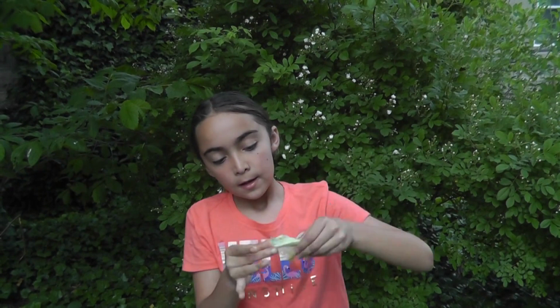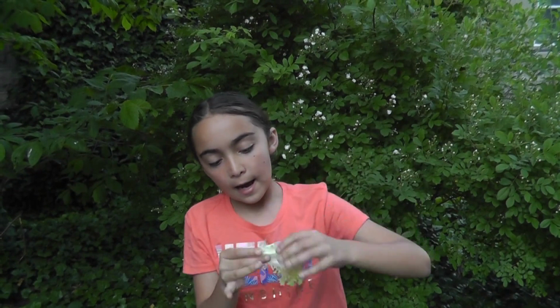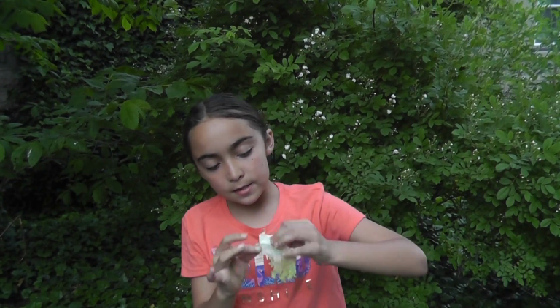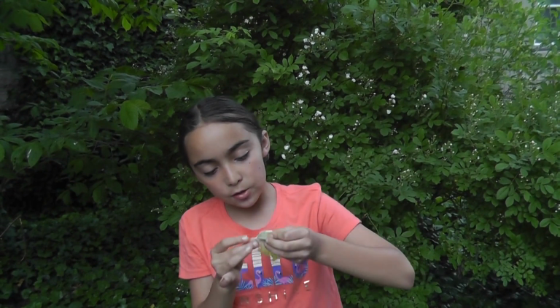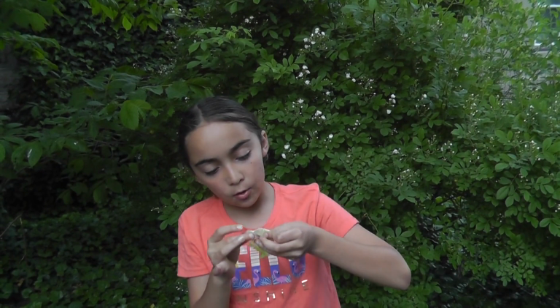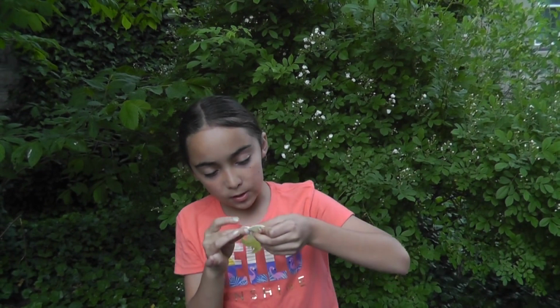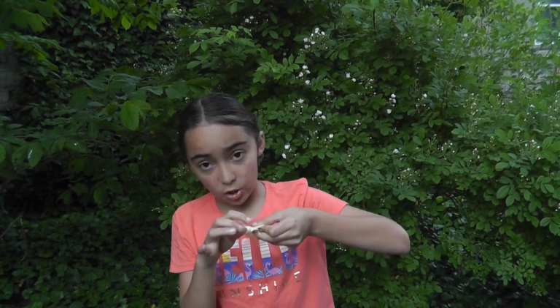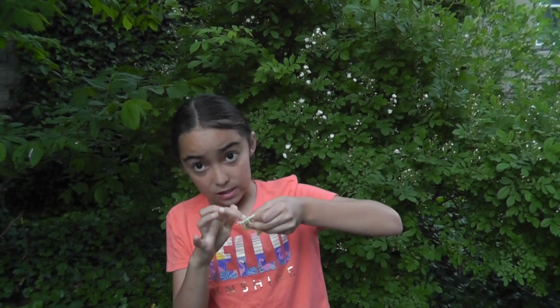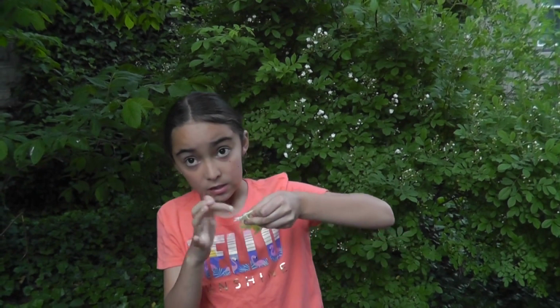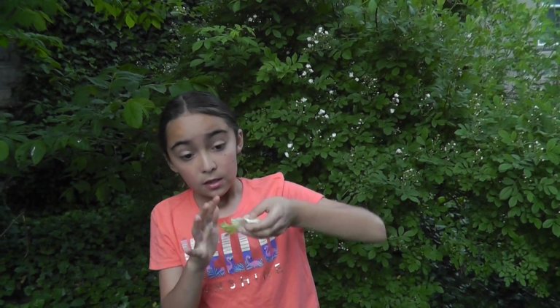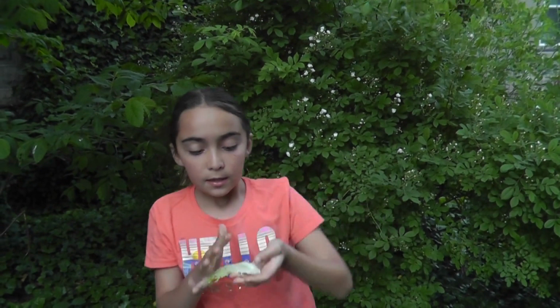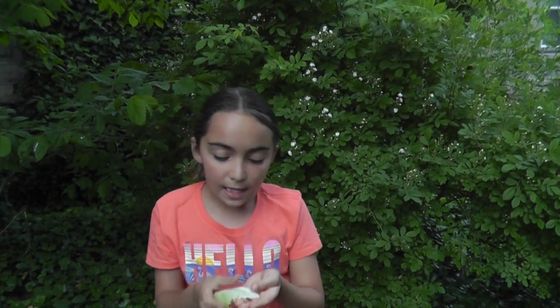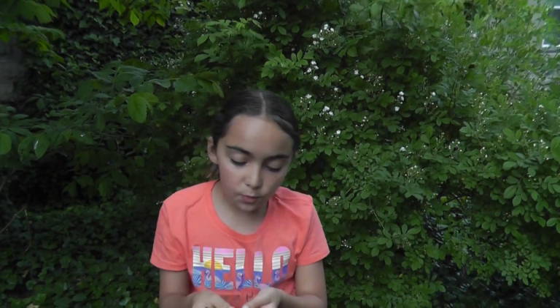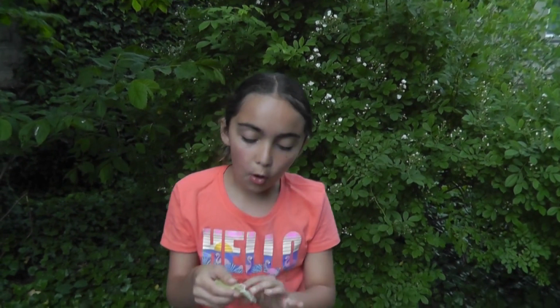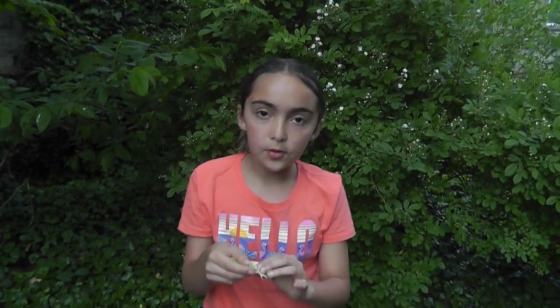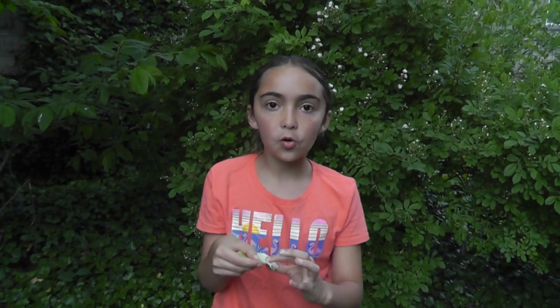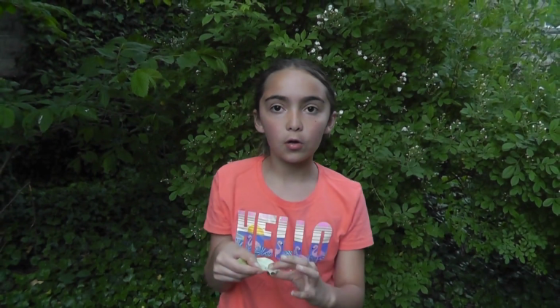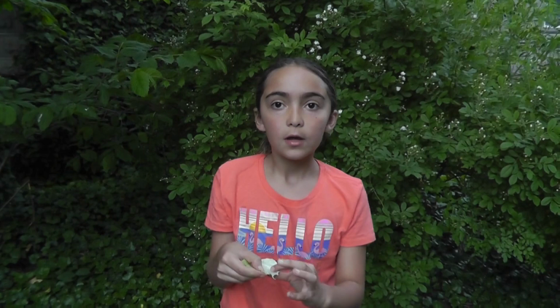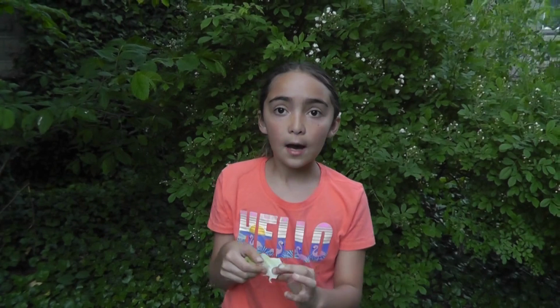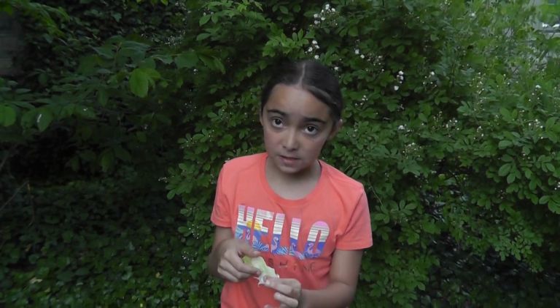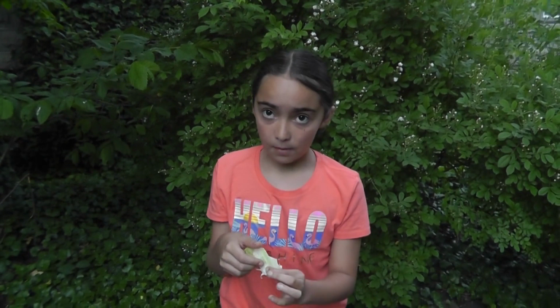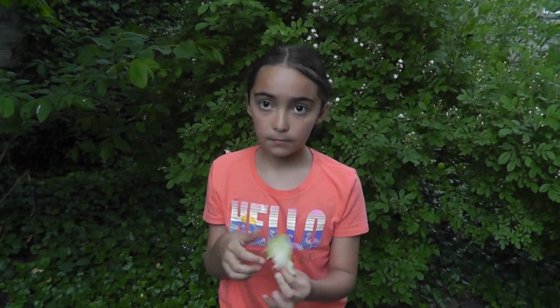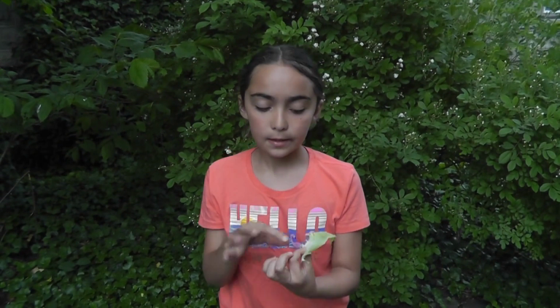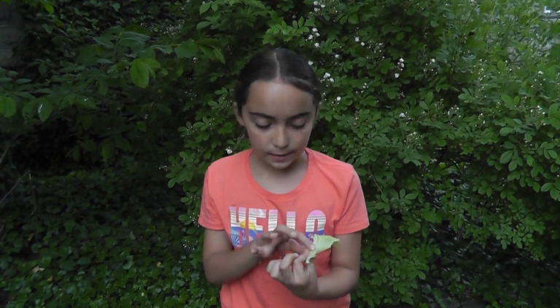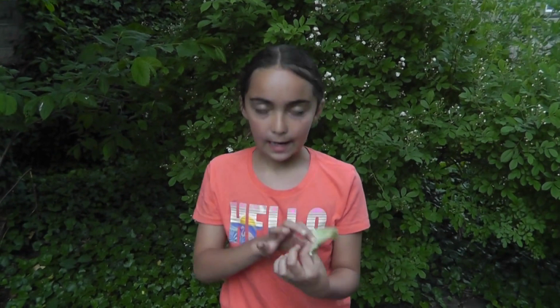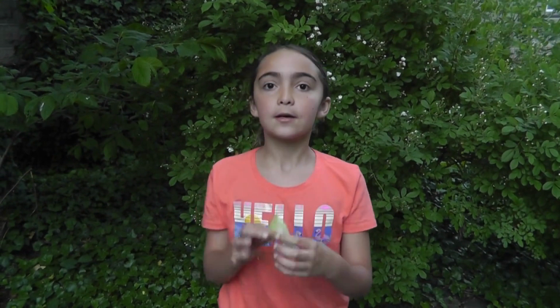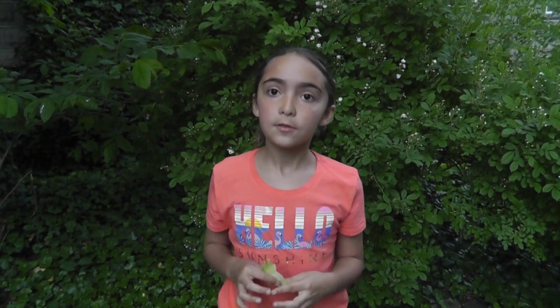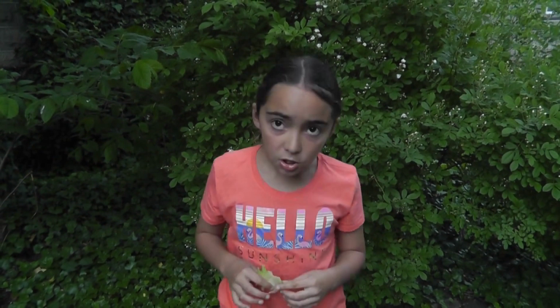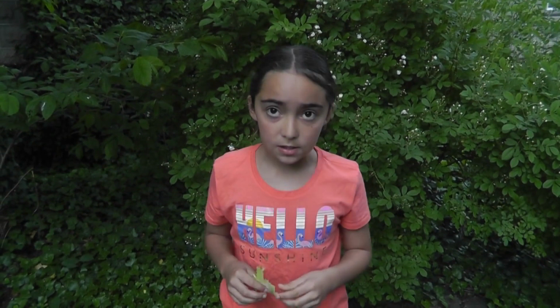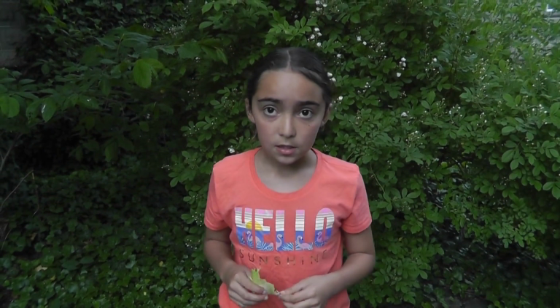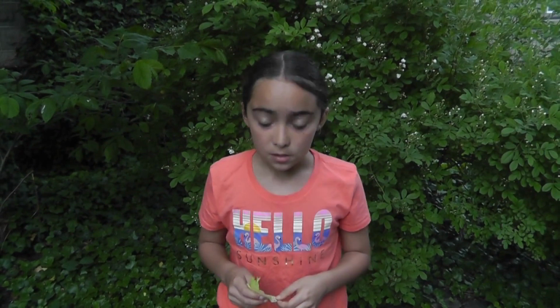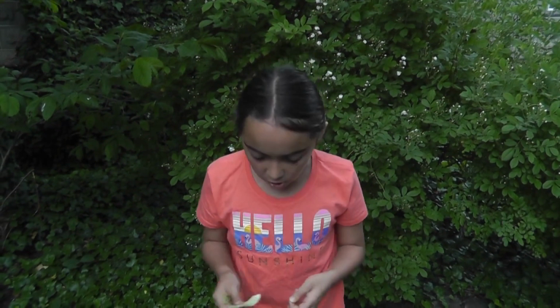You always hold it by the bottom or a little bit up here. And there's normally dirt because that's where all the soil comes from, inside the dirt.